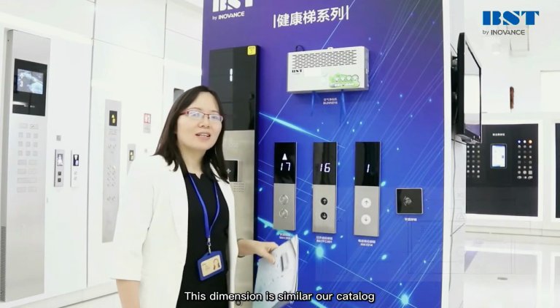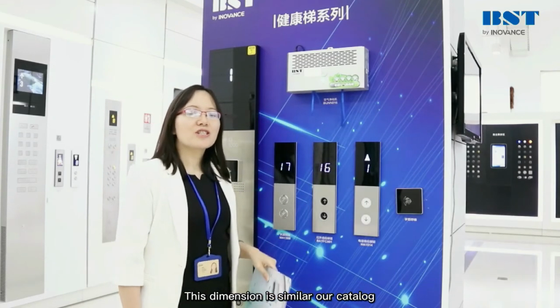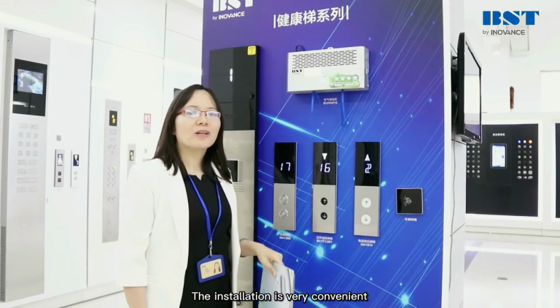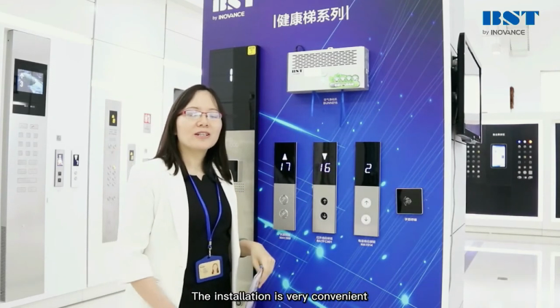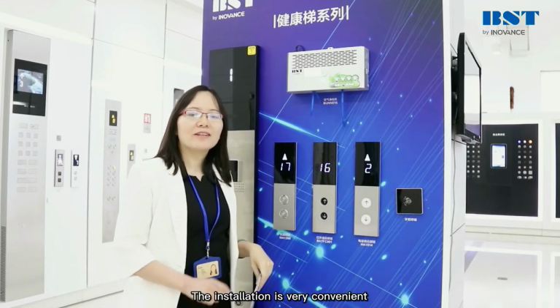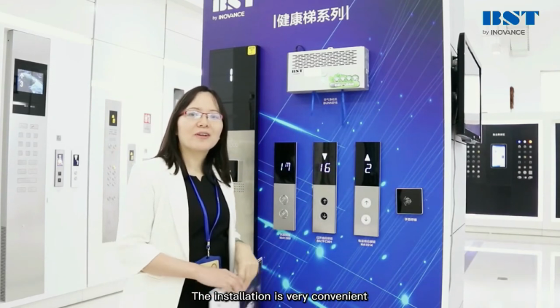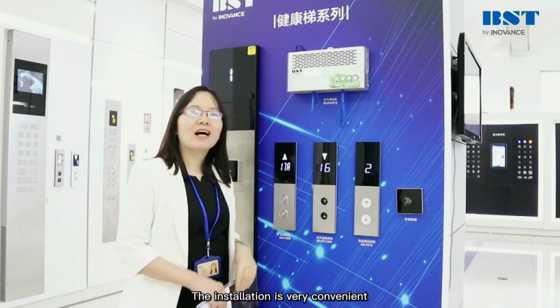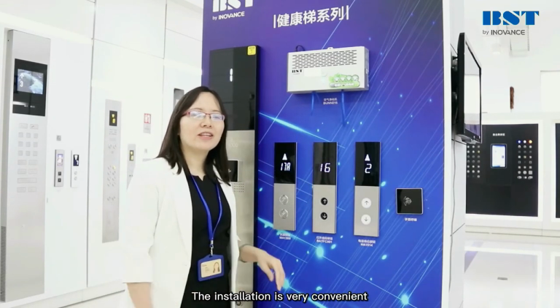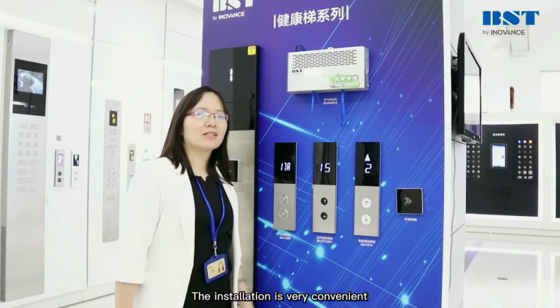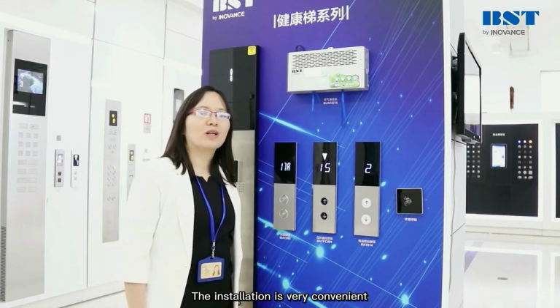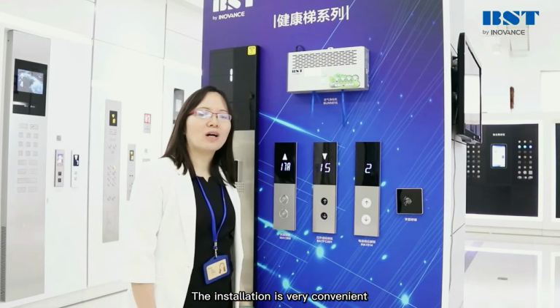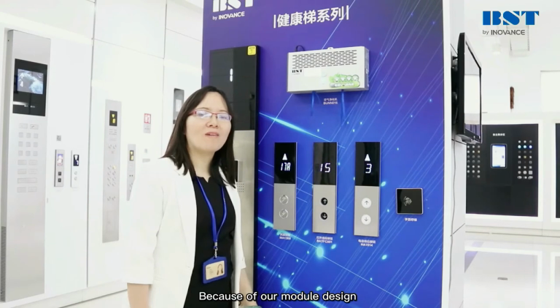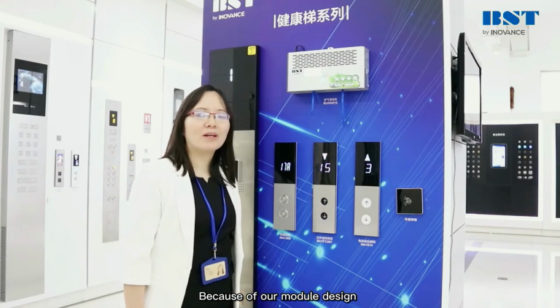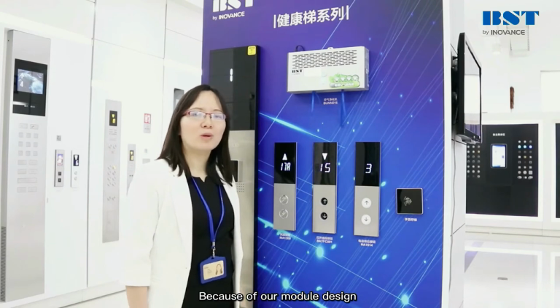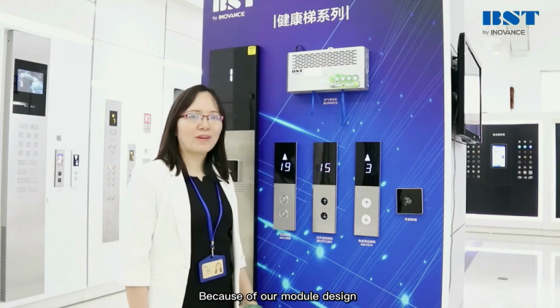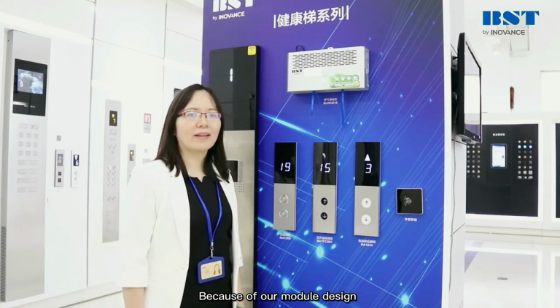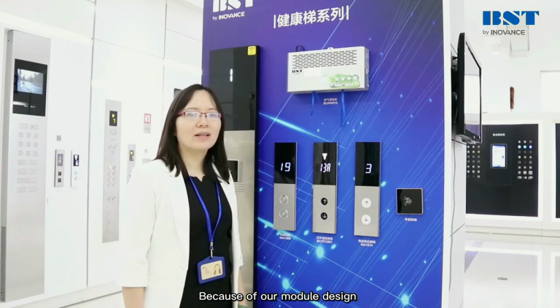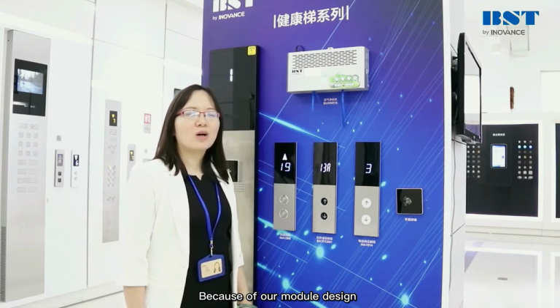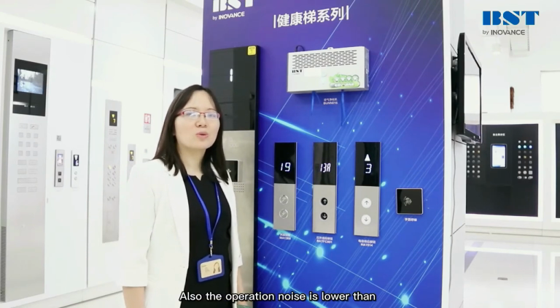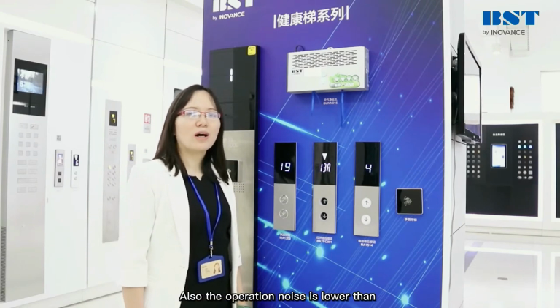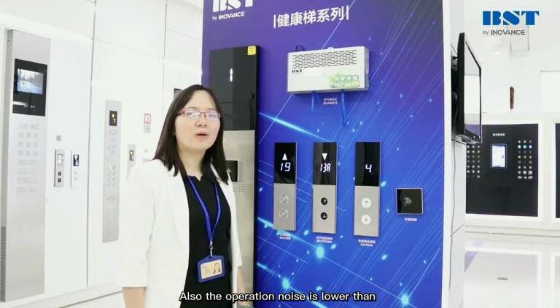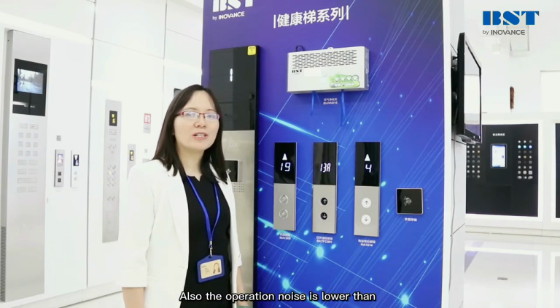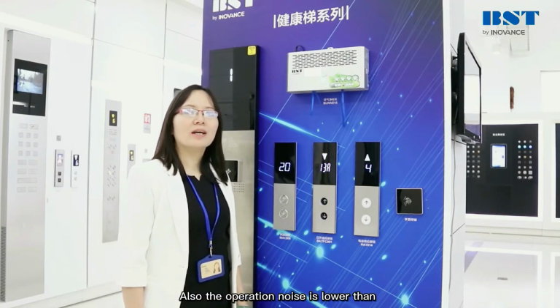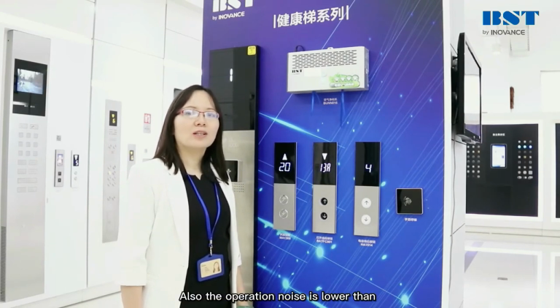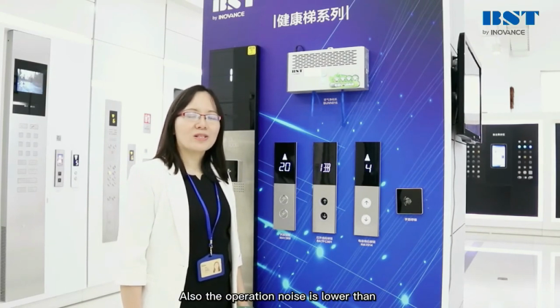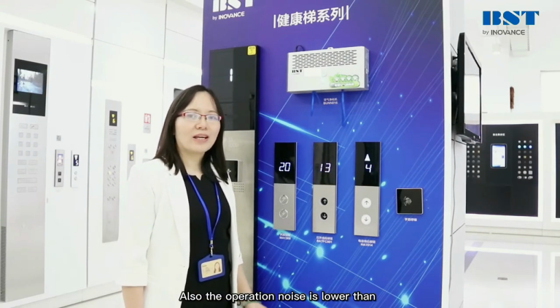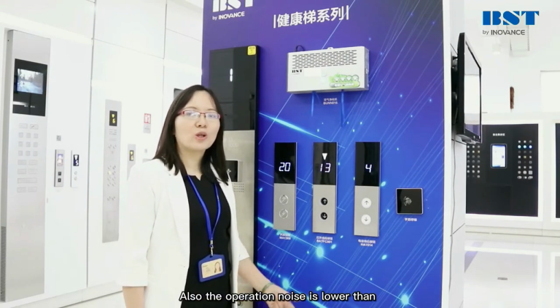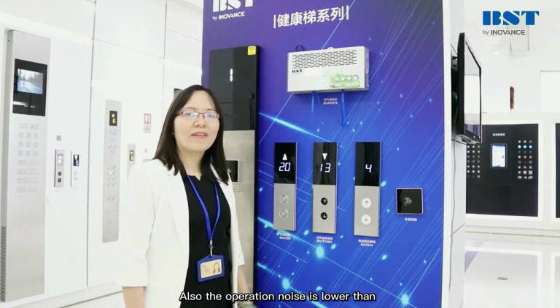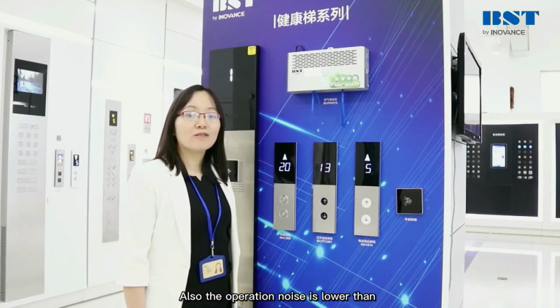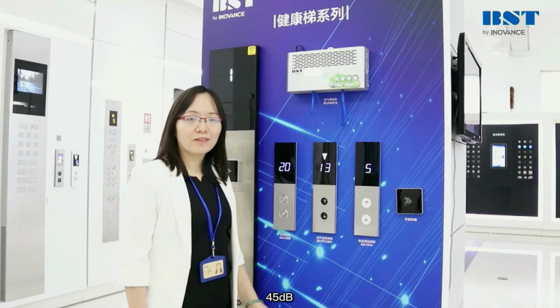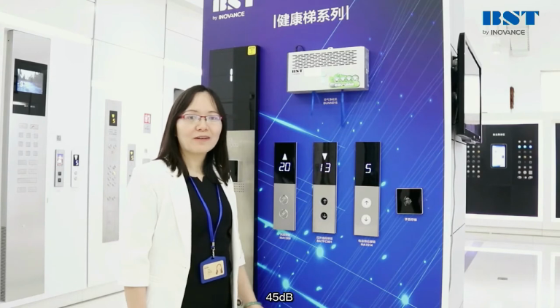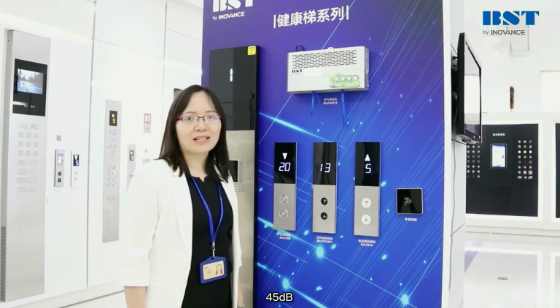The installation is very convenient because of our module design. Also, the operation noise is lower than 45 dB.